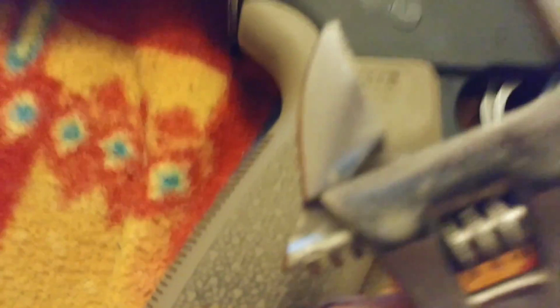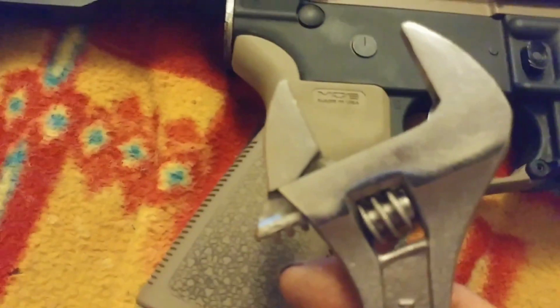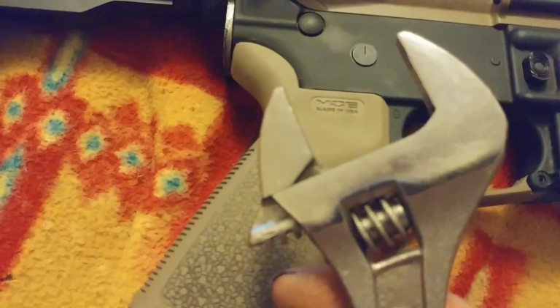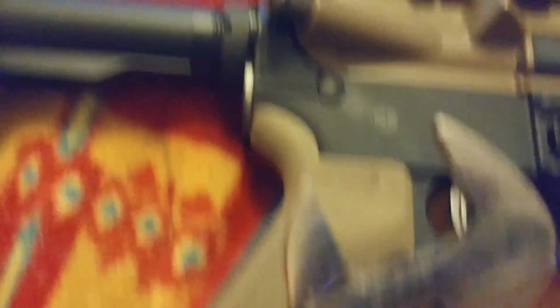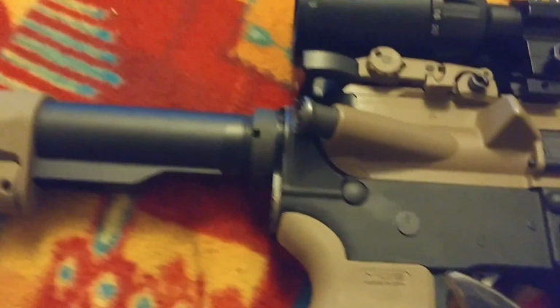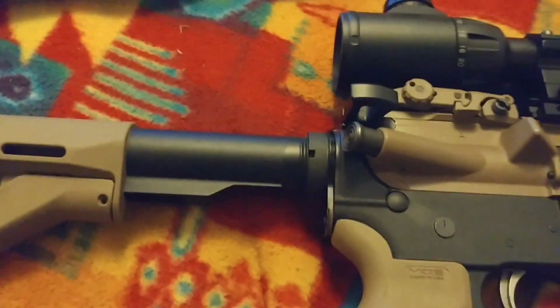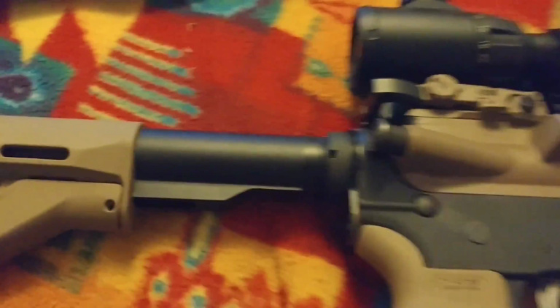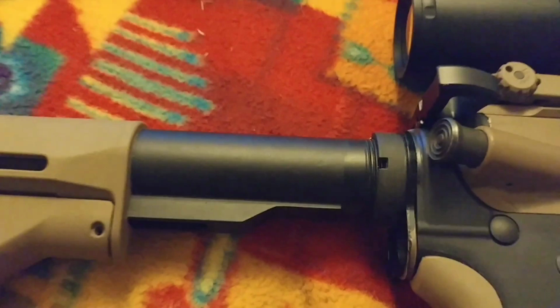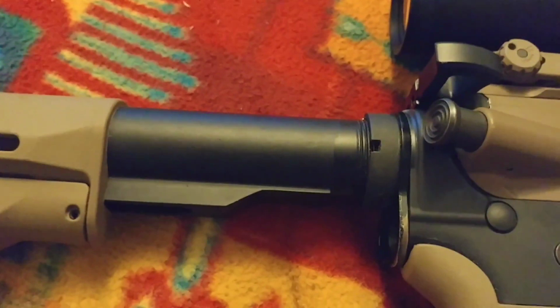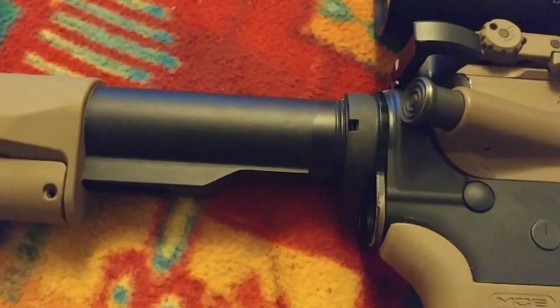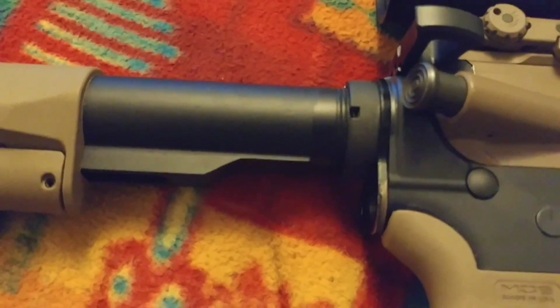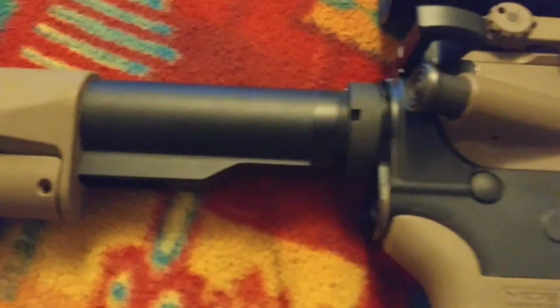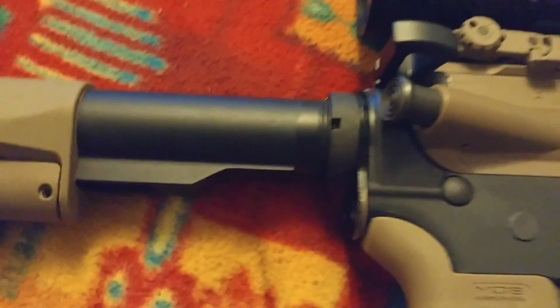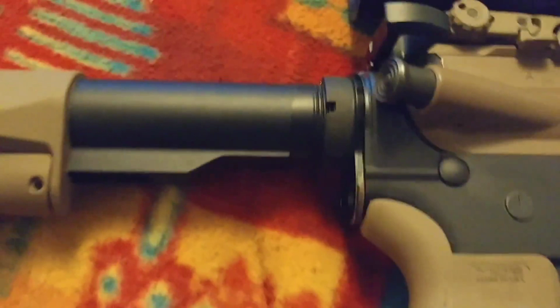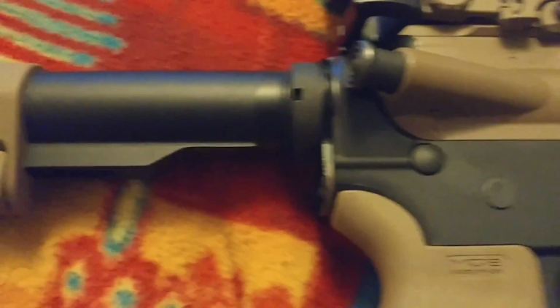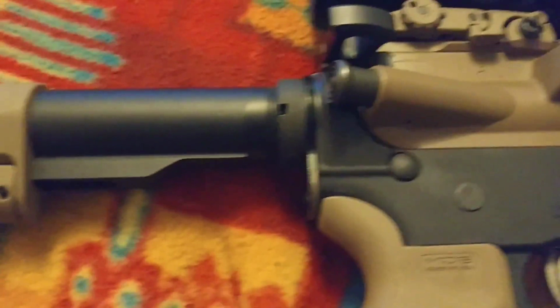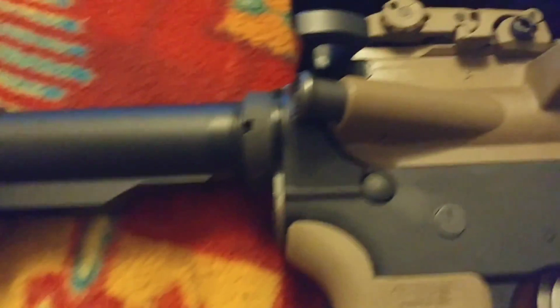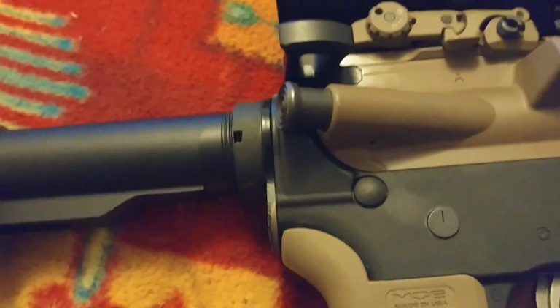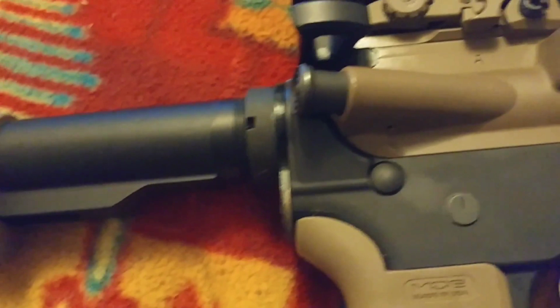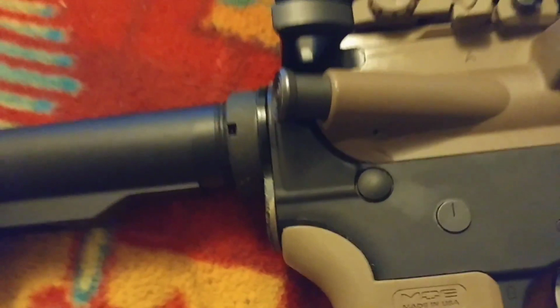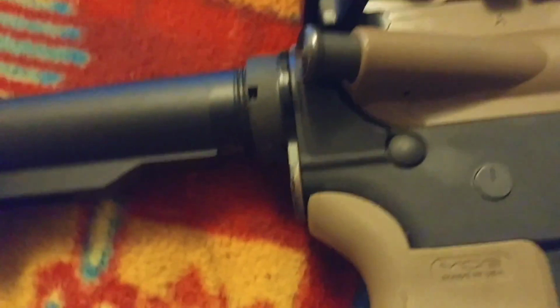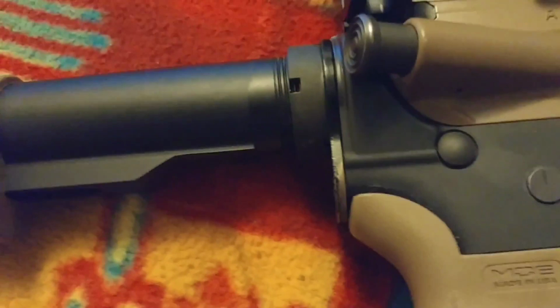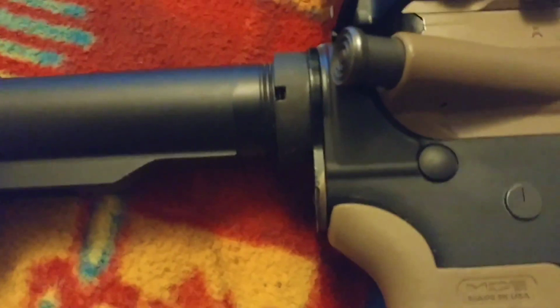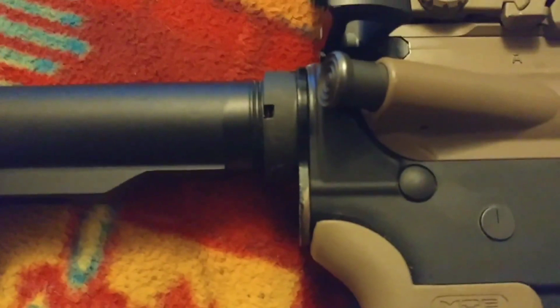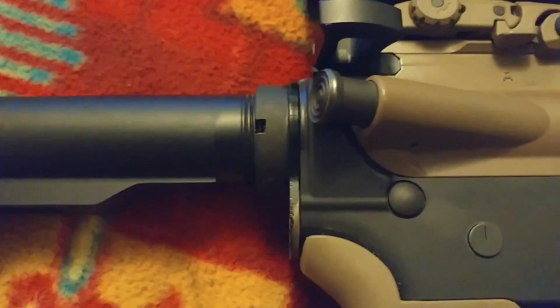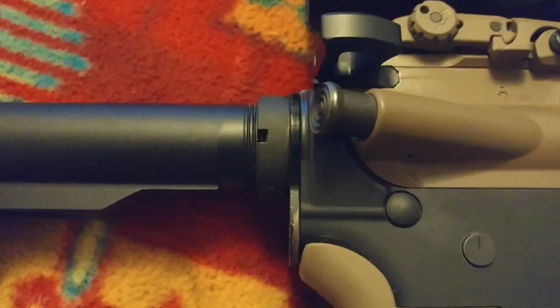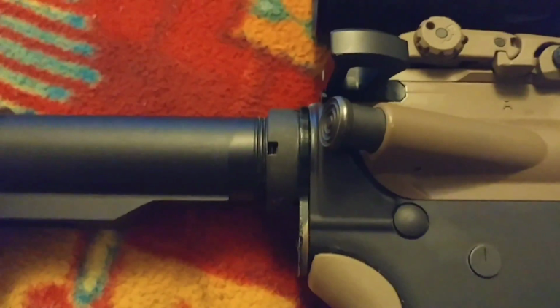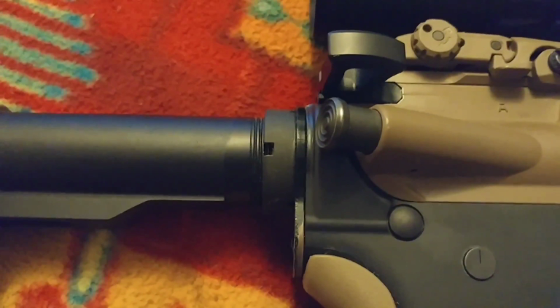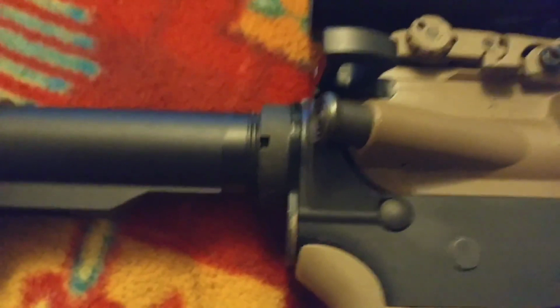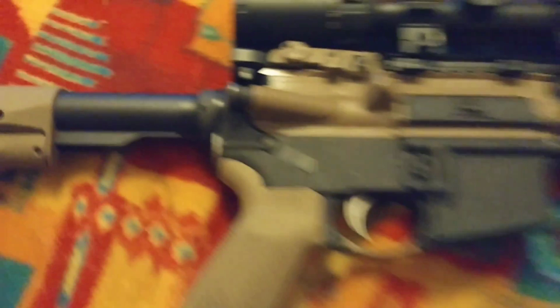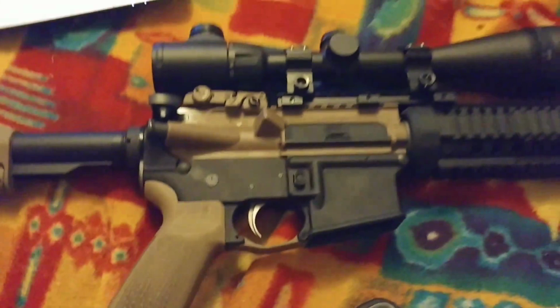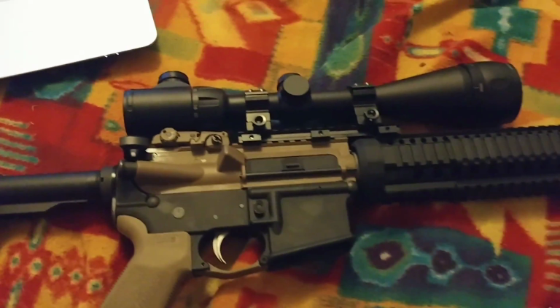If you guys have any more tips and tricks to tighten up pieces of your AR, let me know. And if you found this video helpful, please like and subscribe and I will catch you guys next time. Peace.